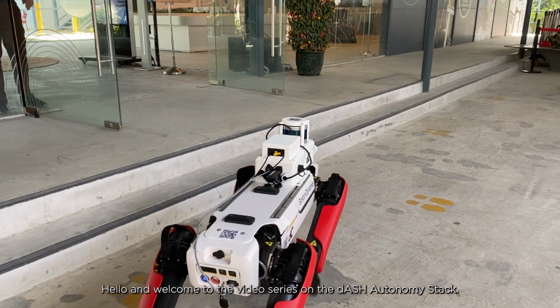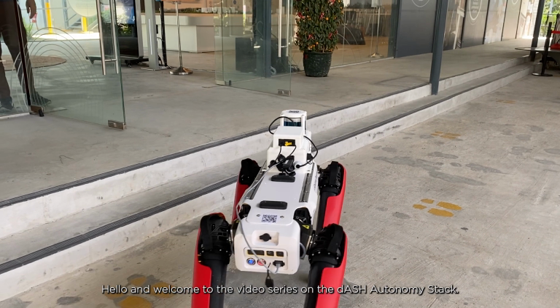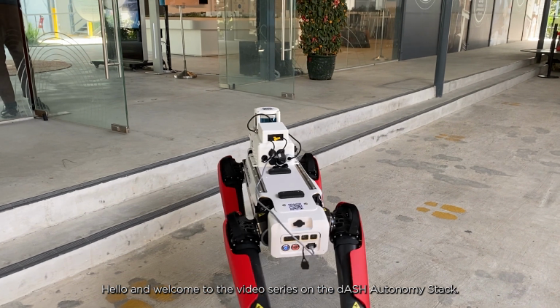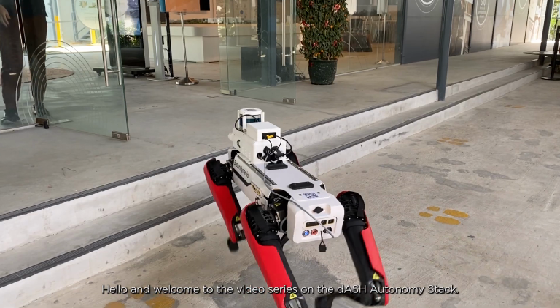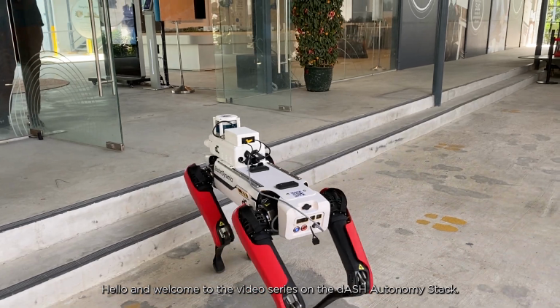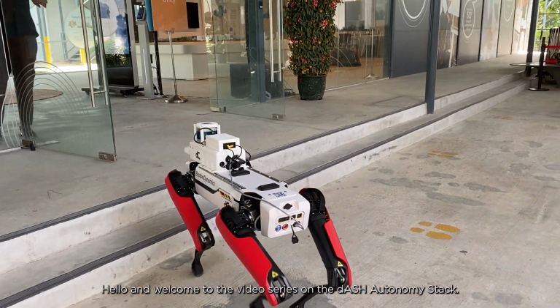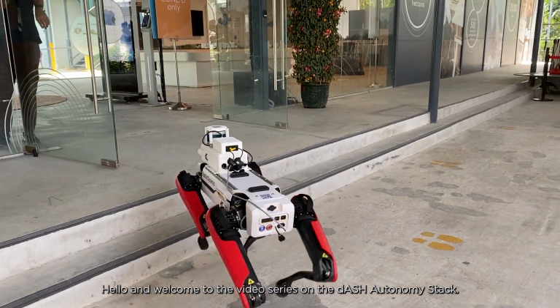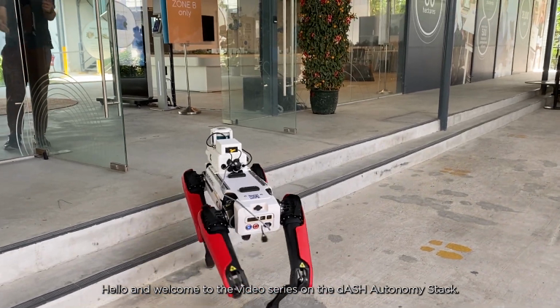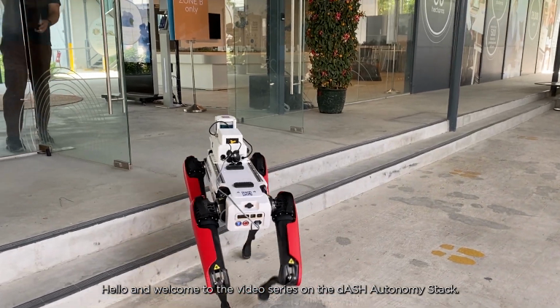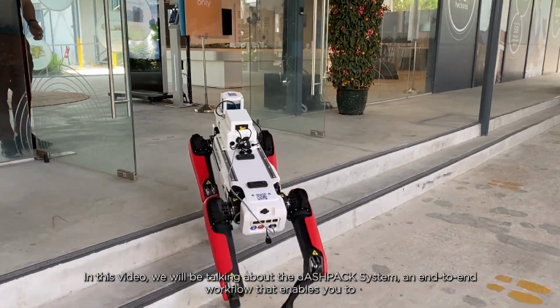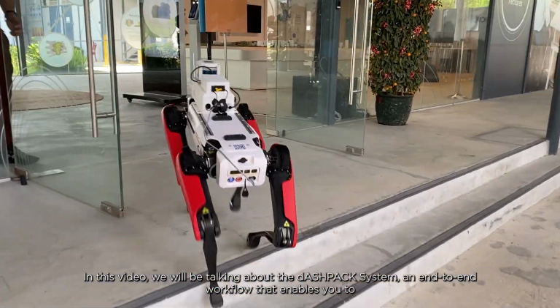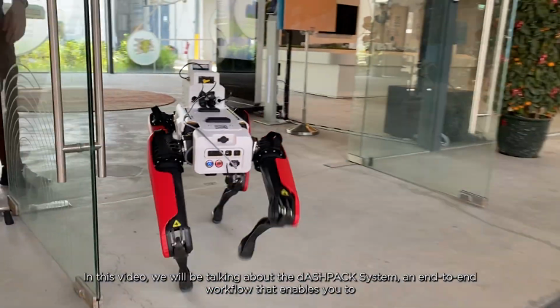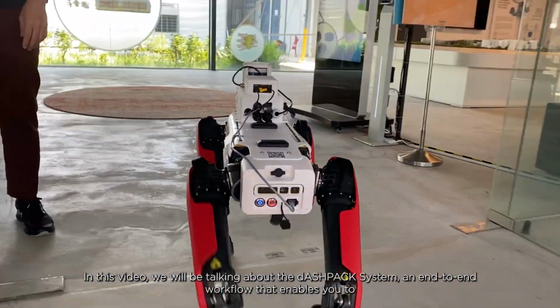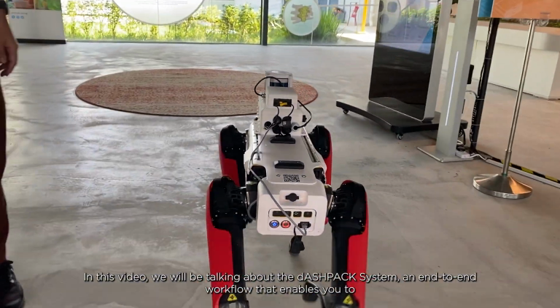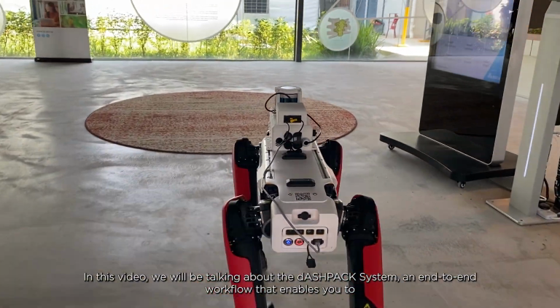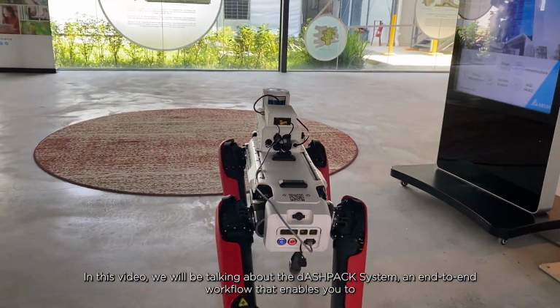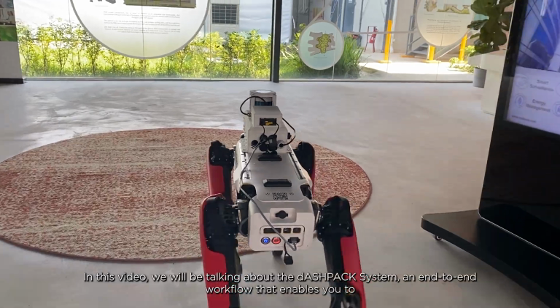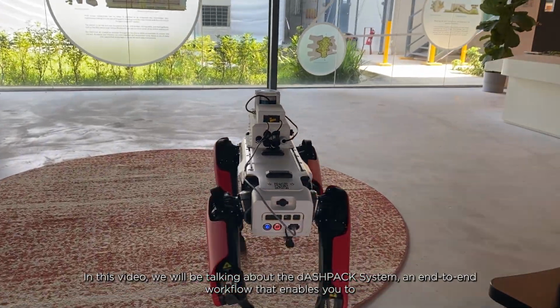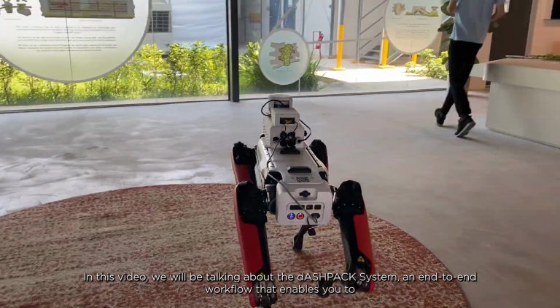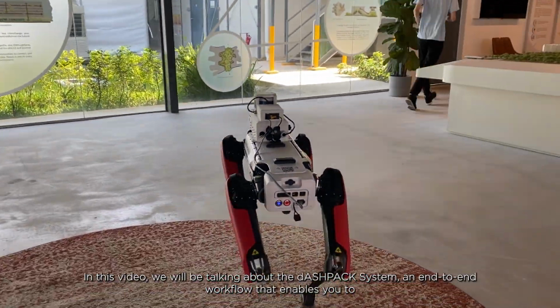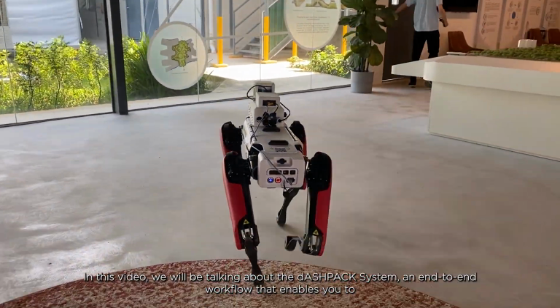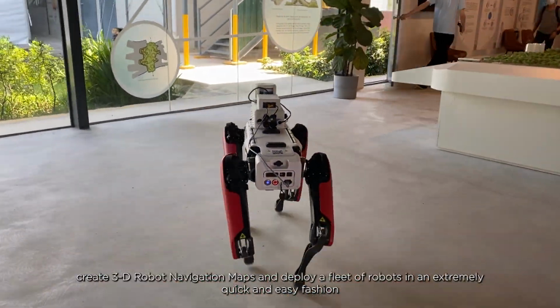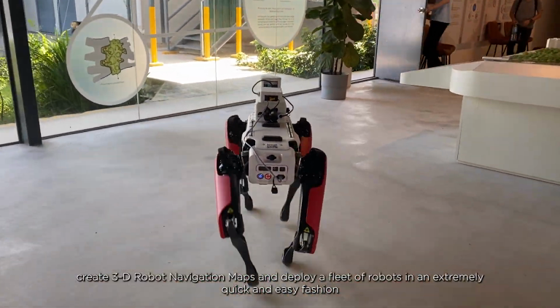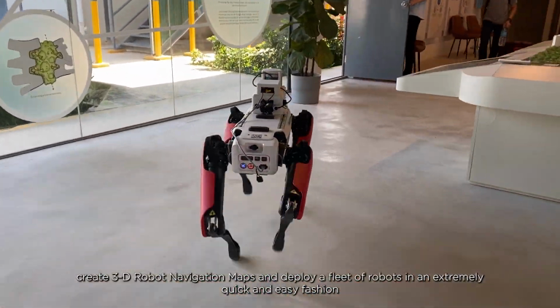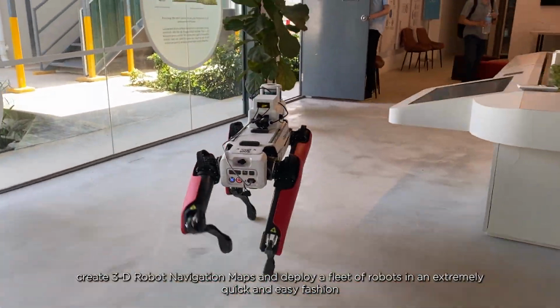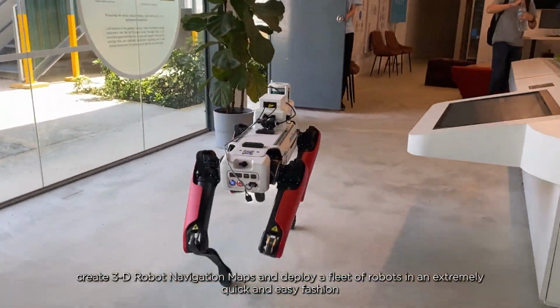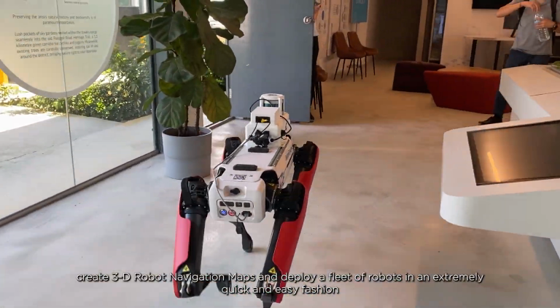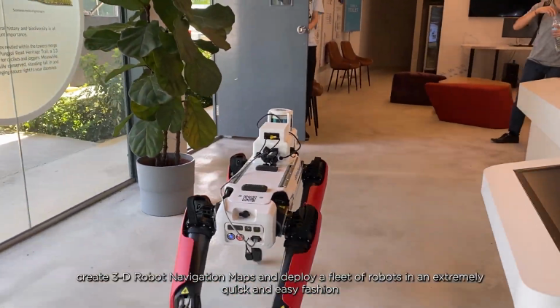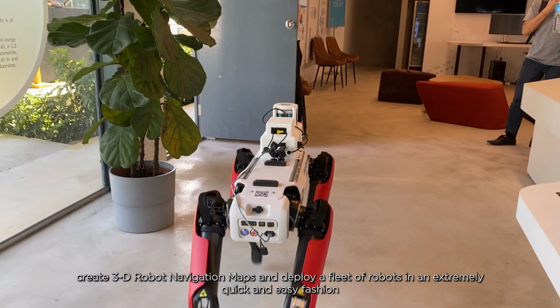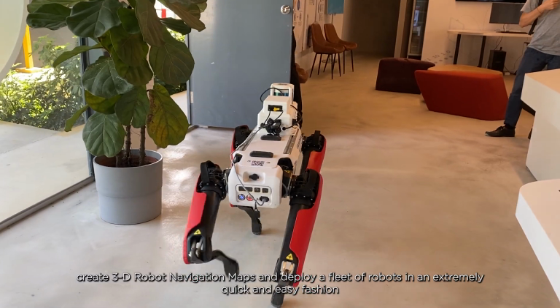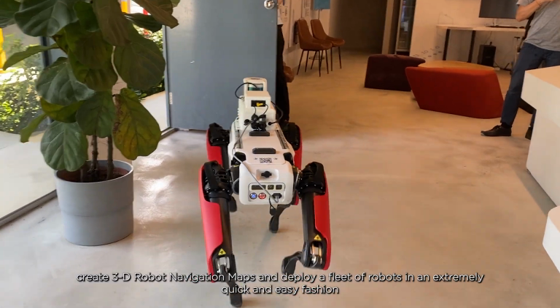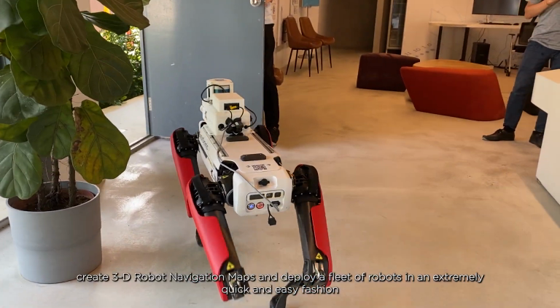Hello and welcome to the video series on the Dash Autonomy Stack. In this video we will be talking about the Dashpack system, an end-to-end workflow that enables you to create 3D robot navigation maps and deploy your fleet of robots in an extremely quick and easy fashion.